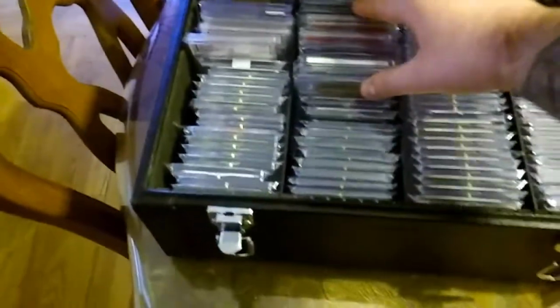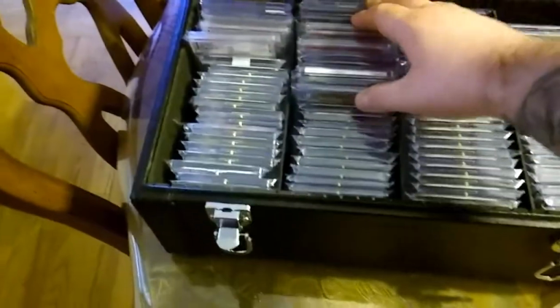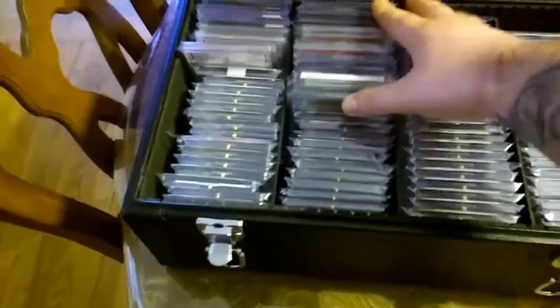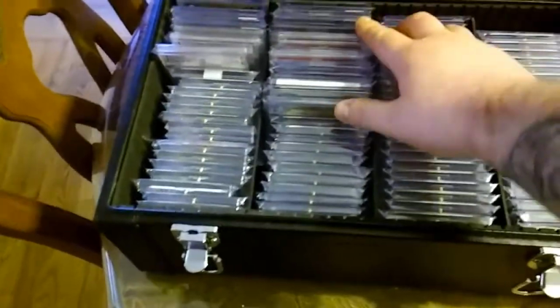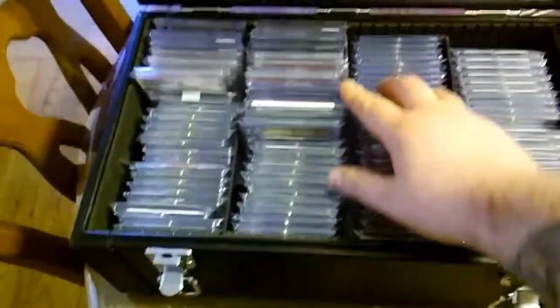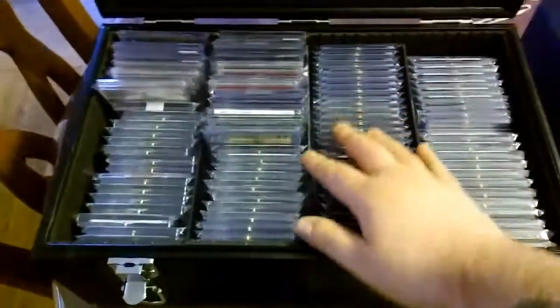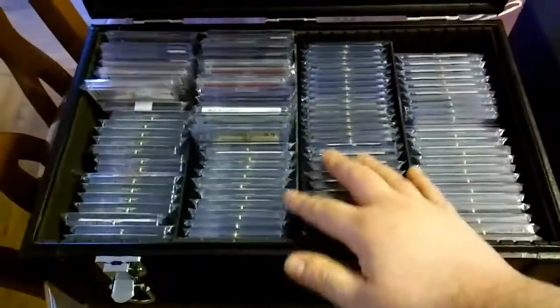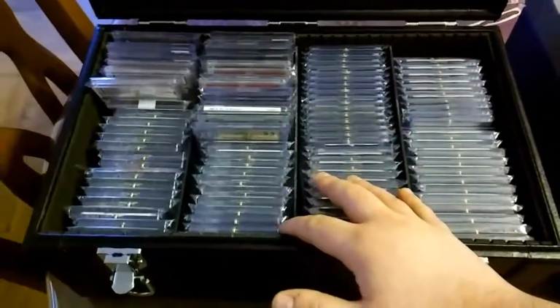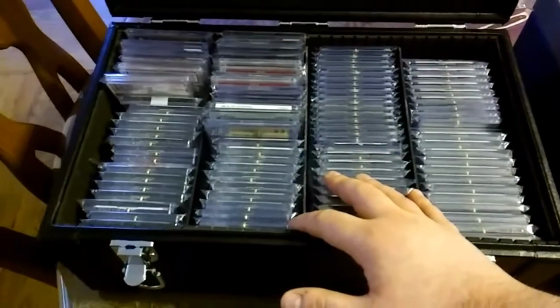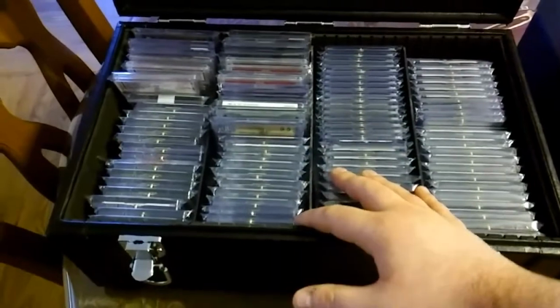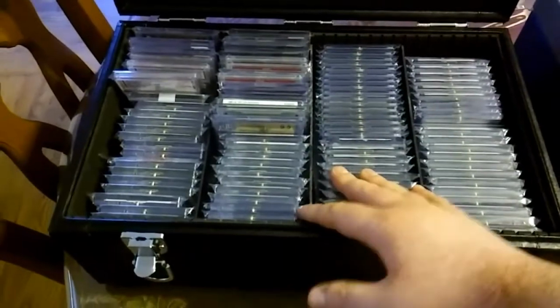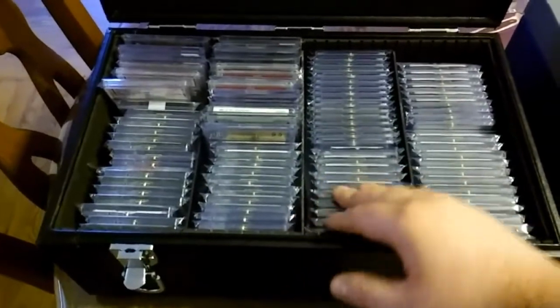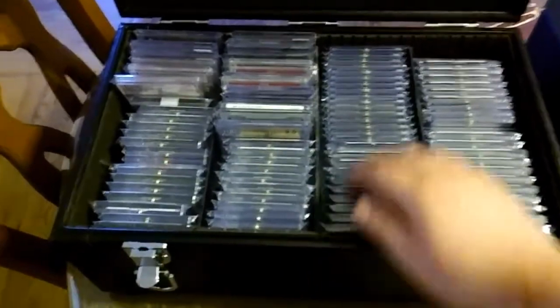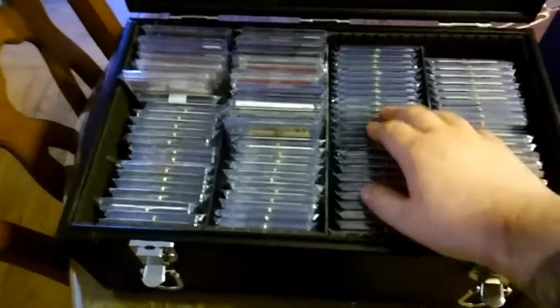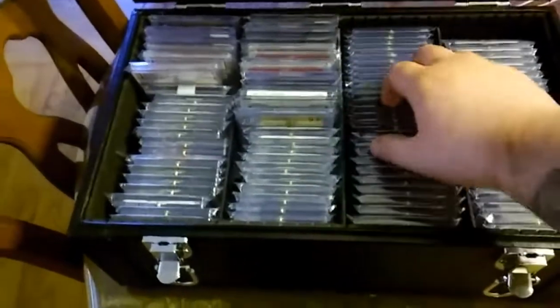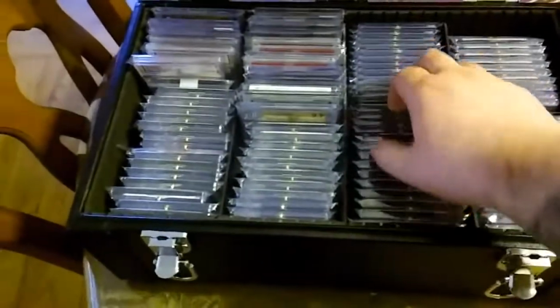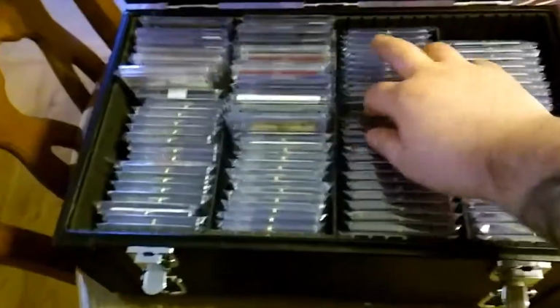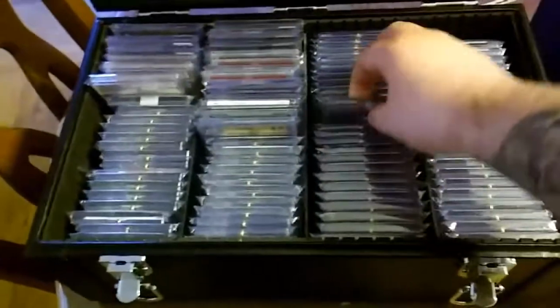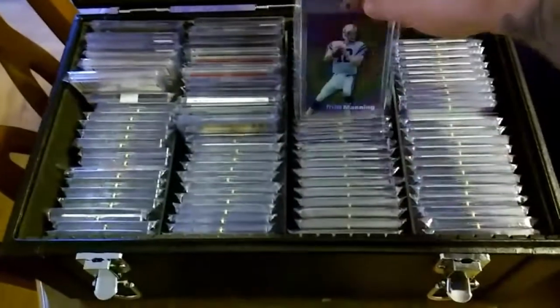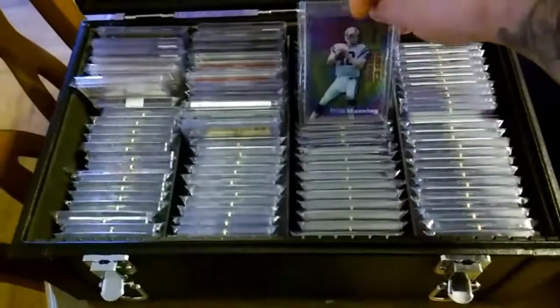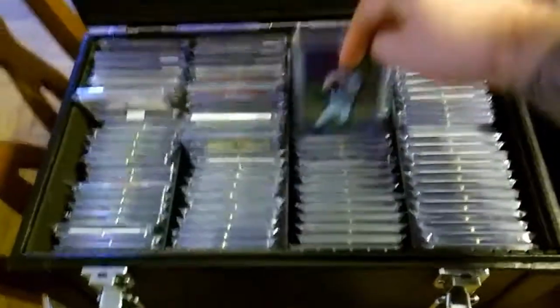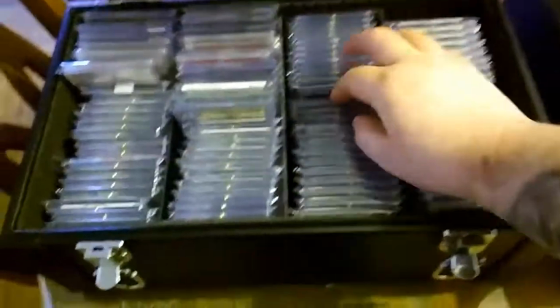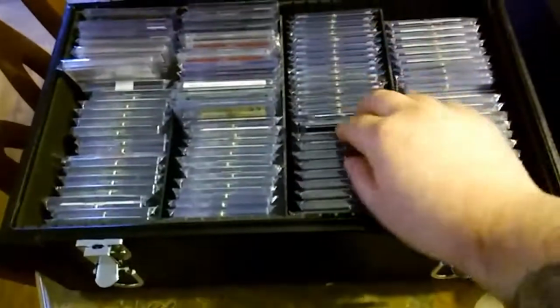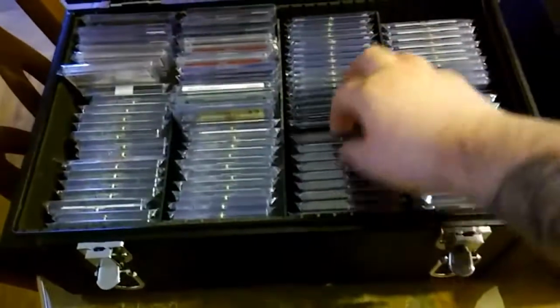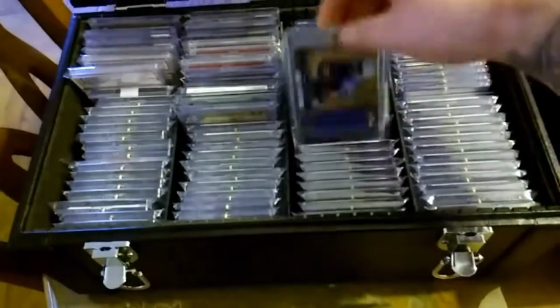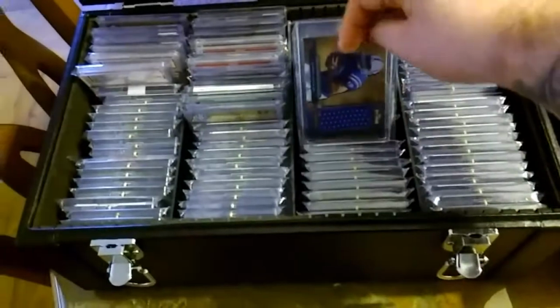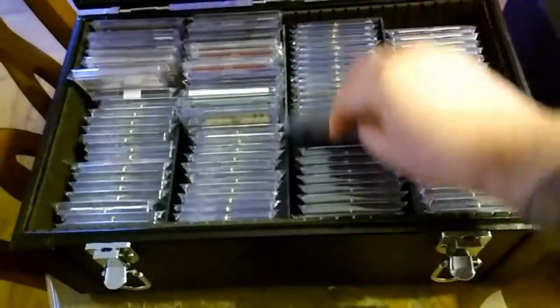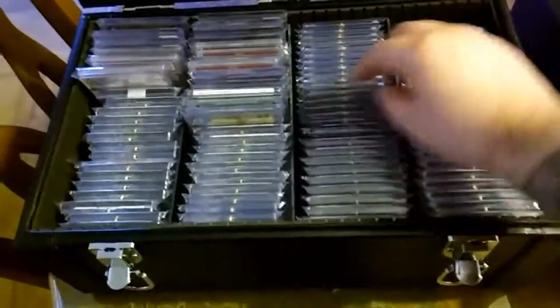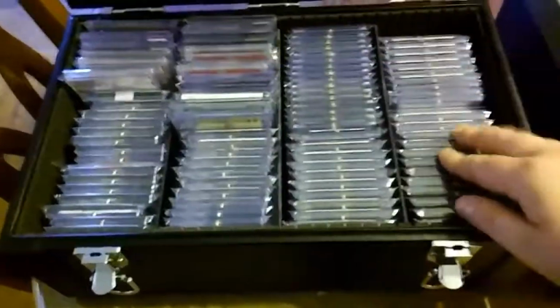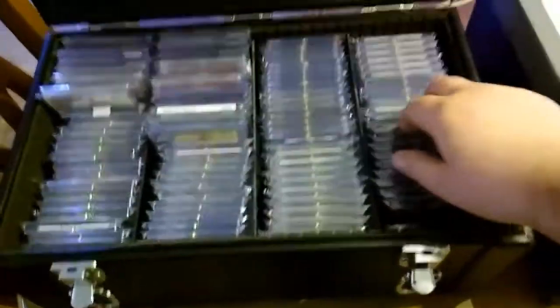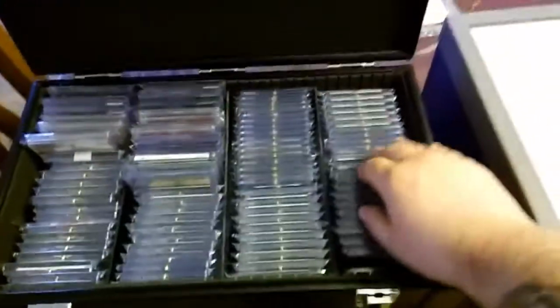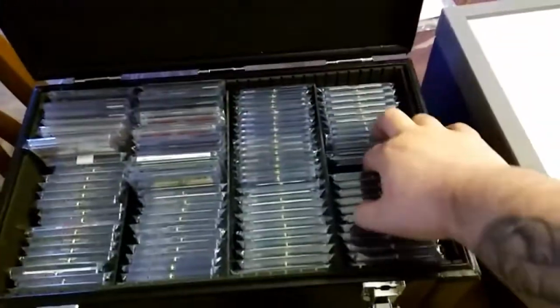These are all my Peyton Manning autos, and these are more Manning second years mixed with some lux.